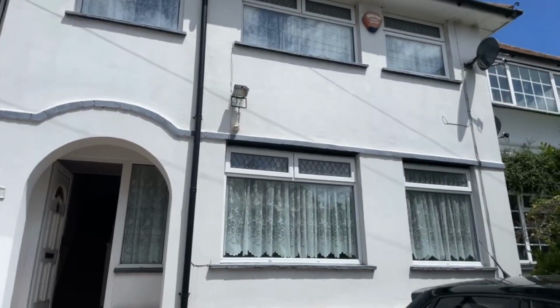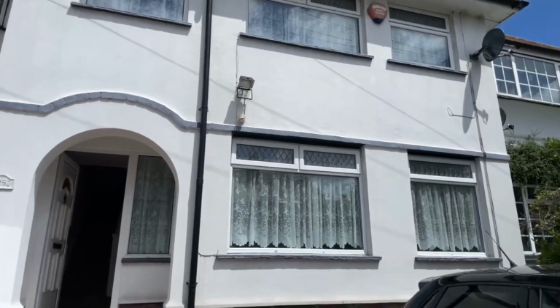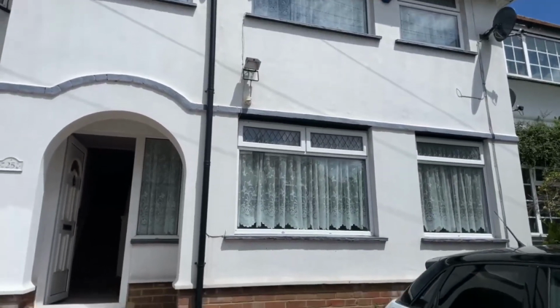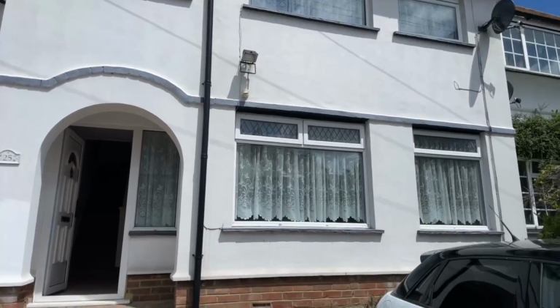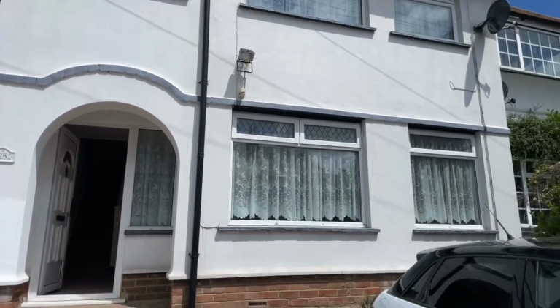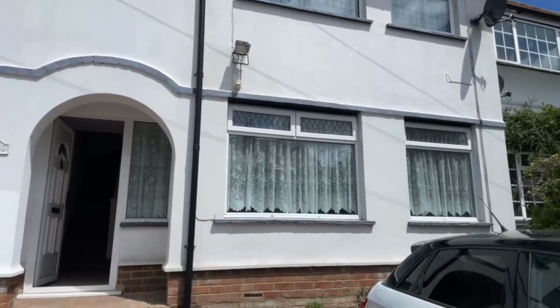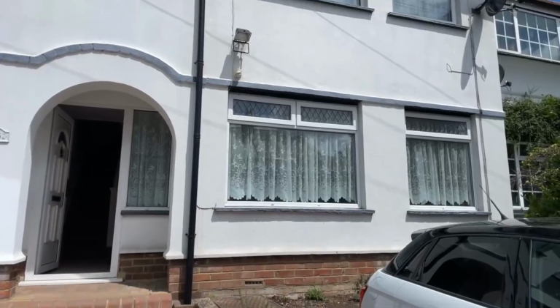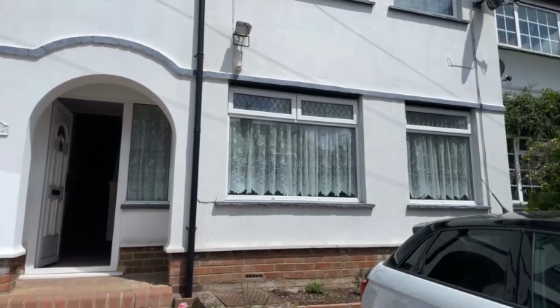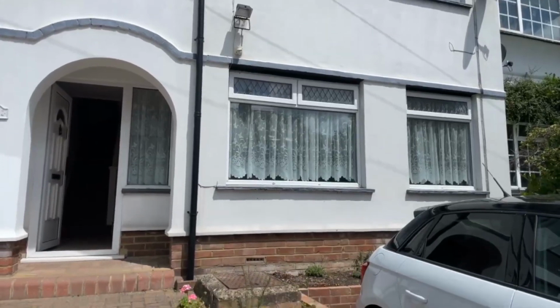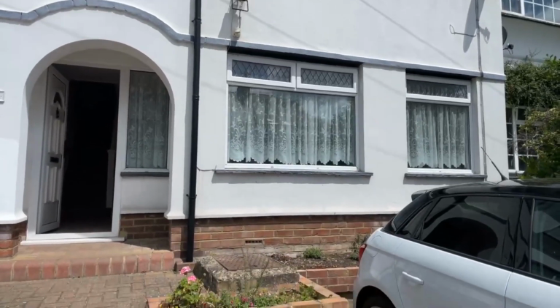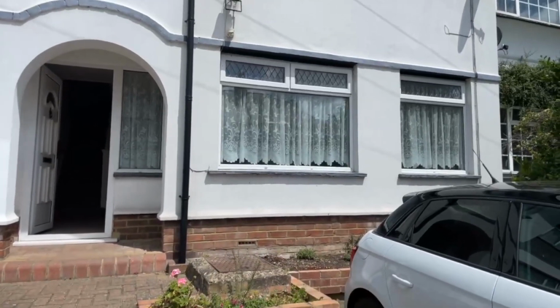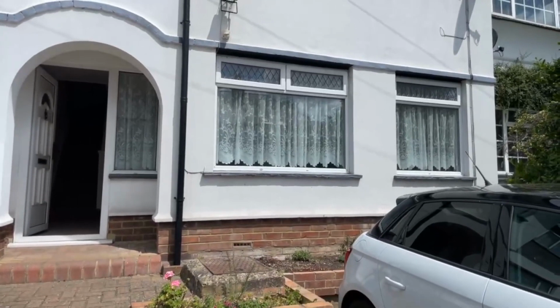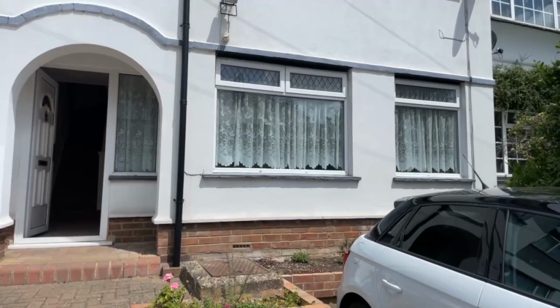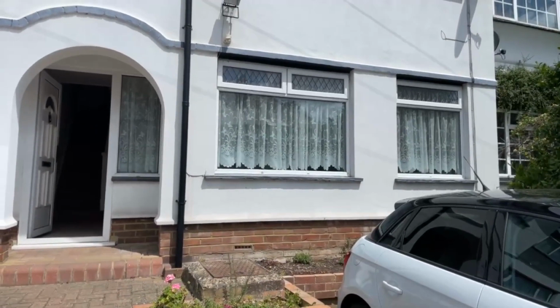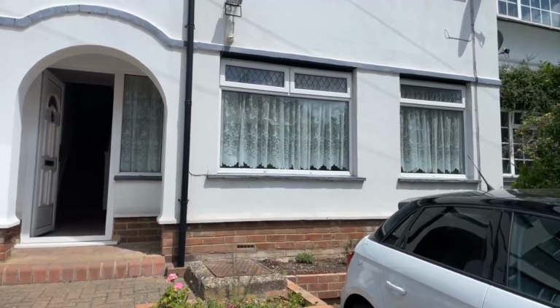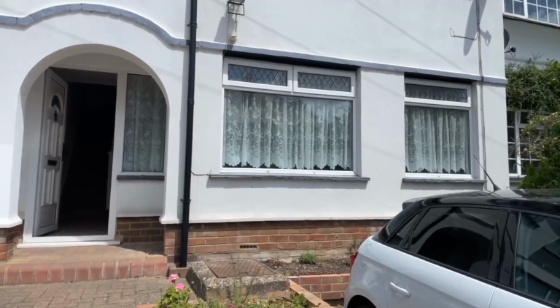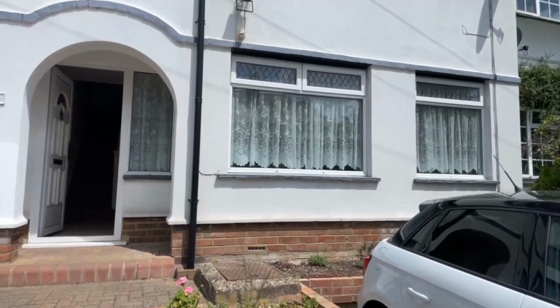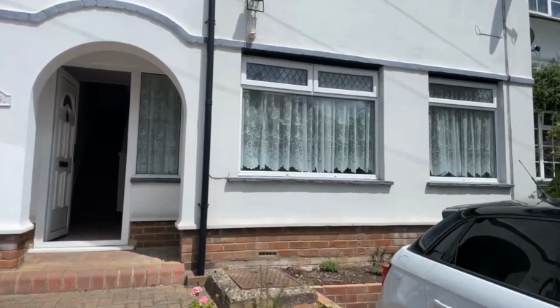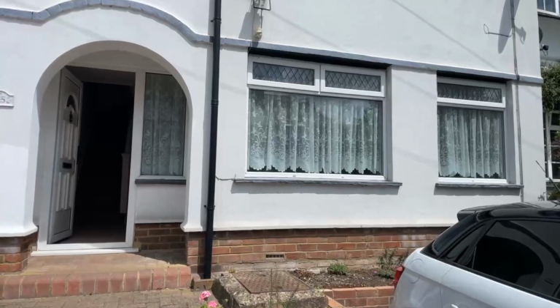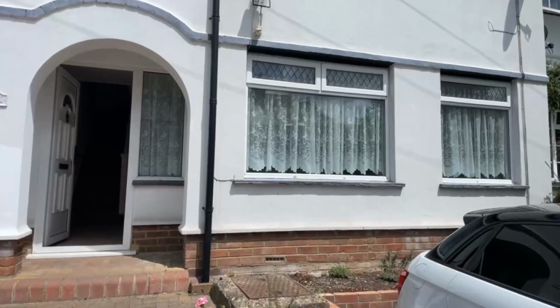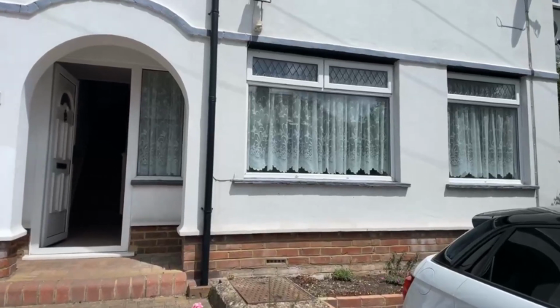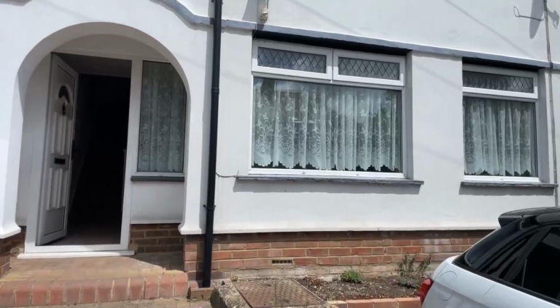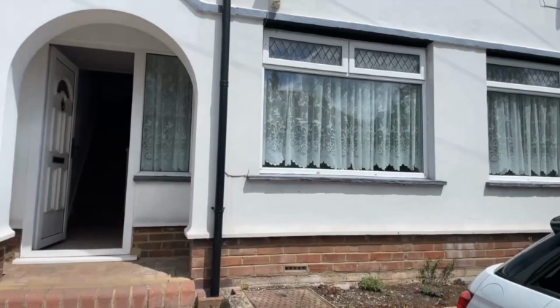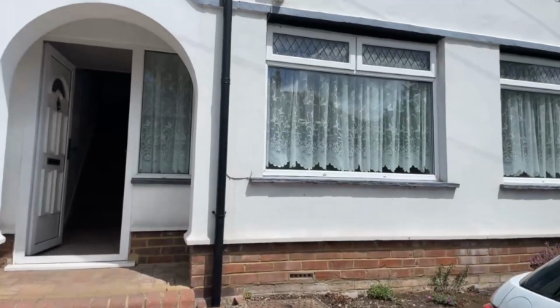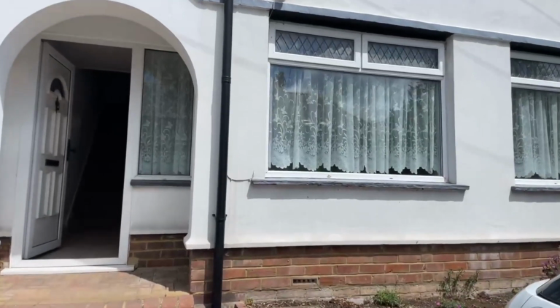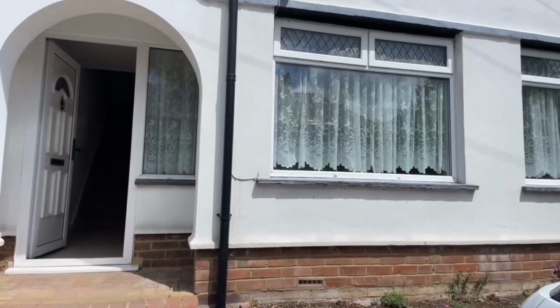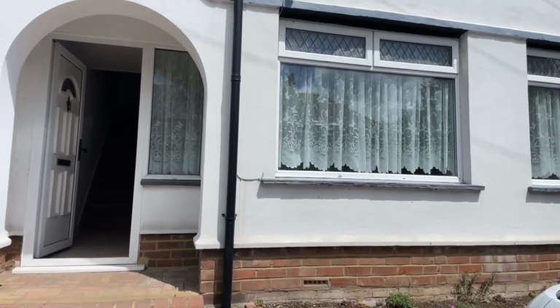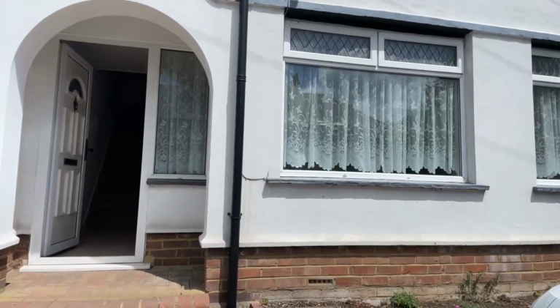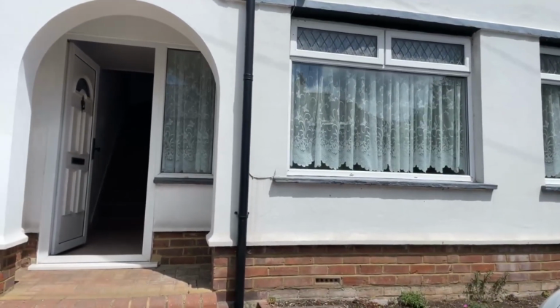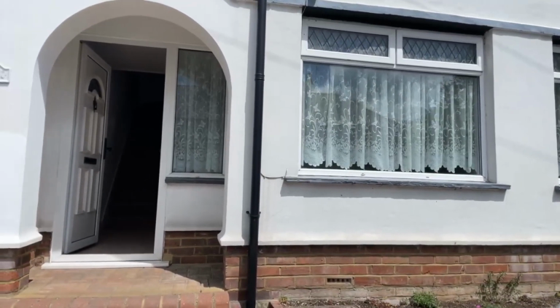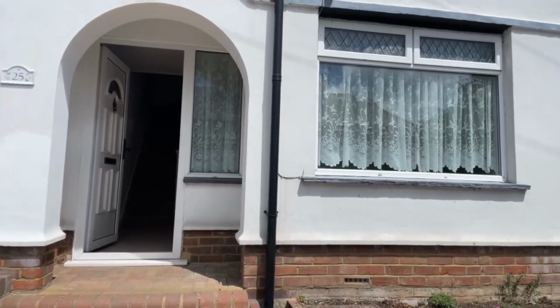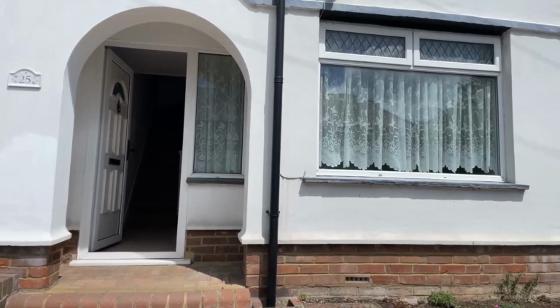Hi guys, it's Jessie from Make Good Homes. I hope you all are well. Today I'll be showing you around this lovely three-bedroom terrace house on St Peter's Road in Margate. It is currently on the market for £1,400 per calendar month with a five-week deposit.